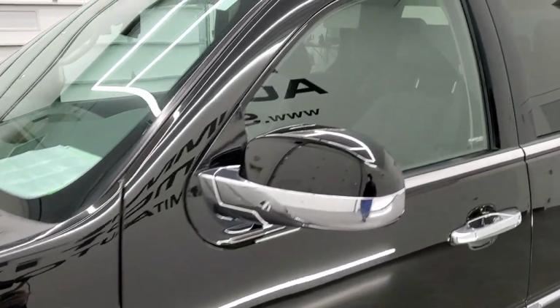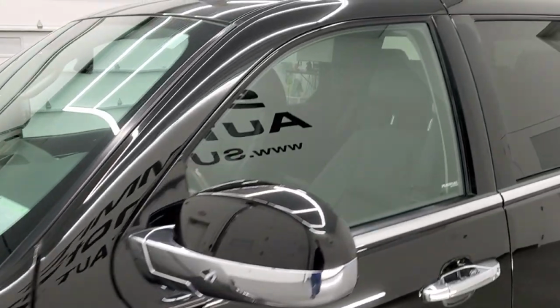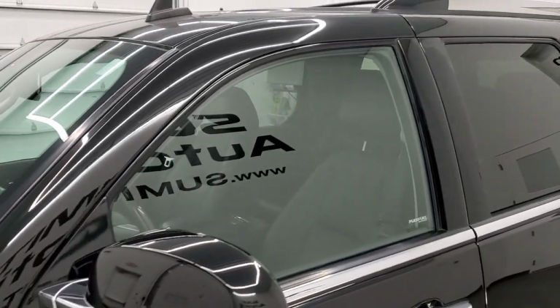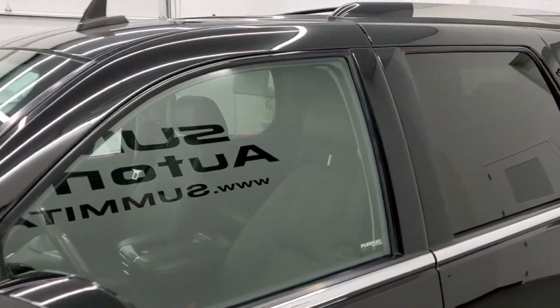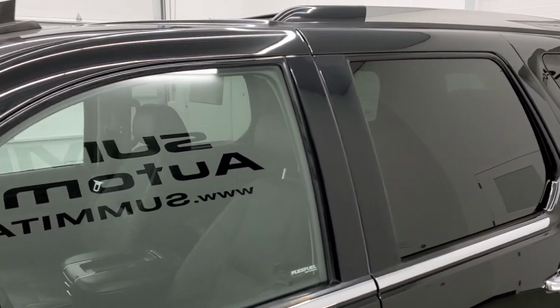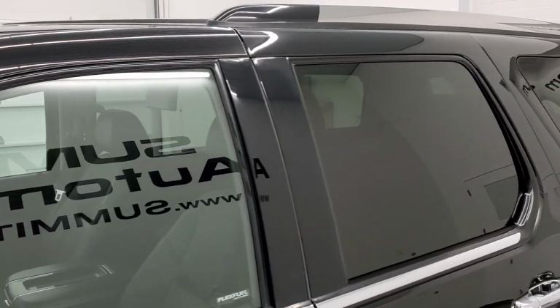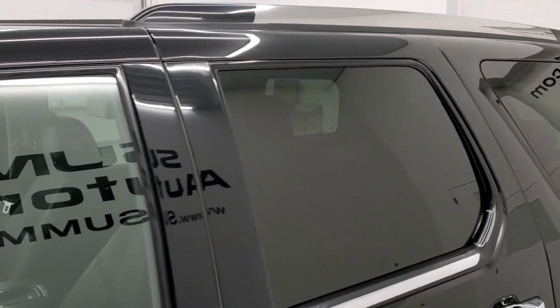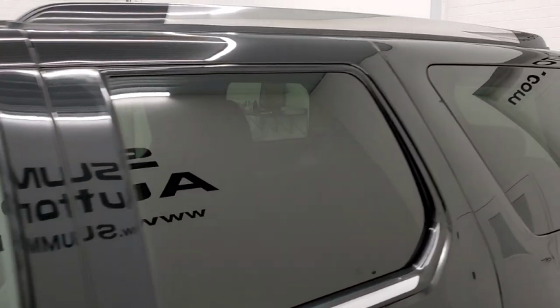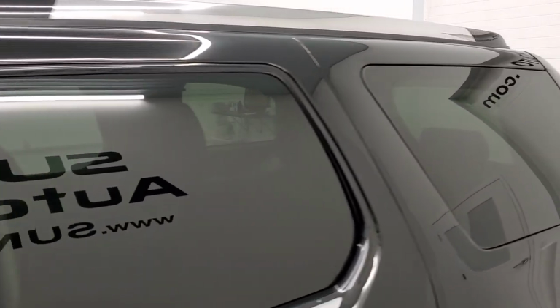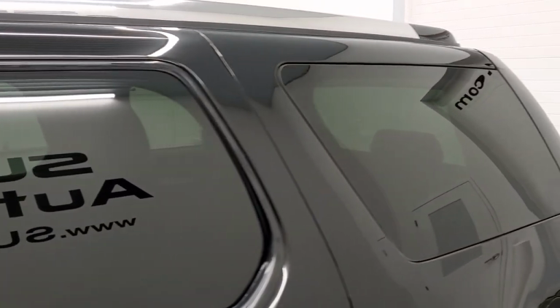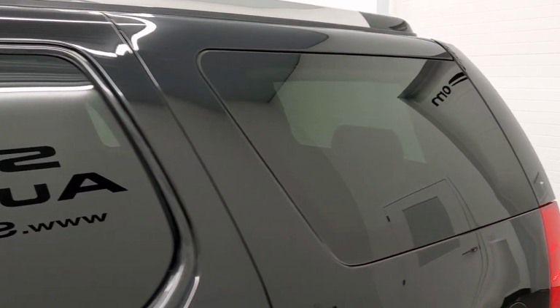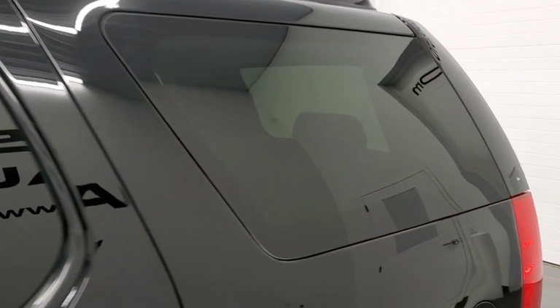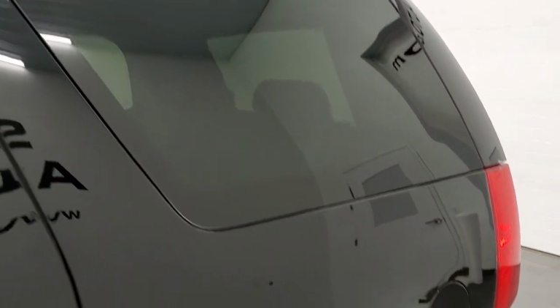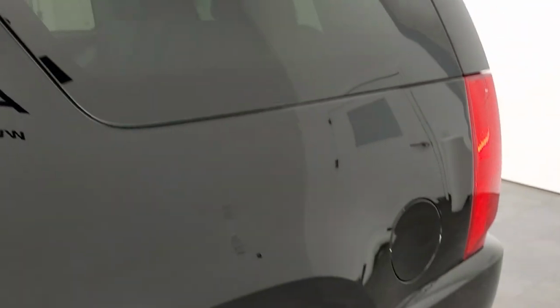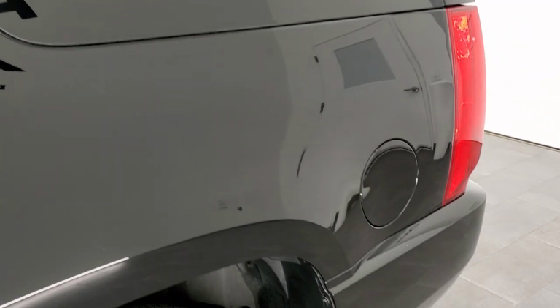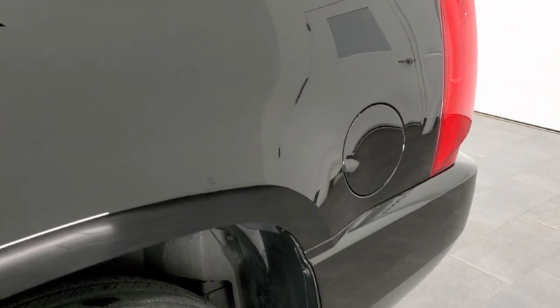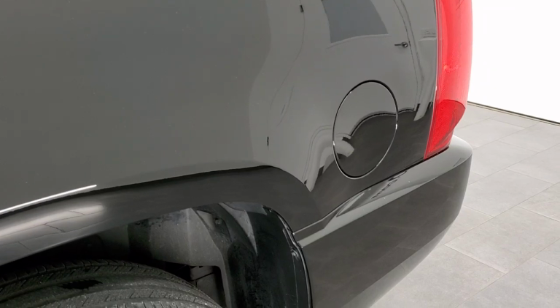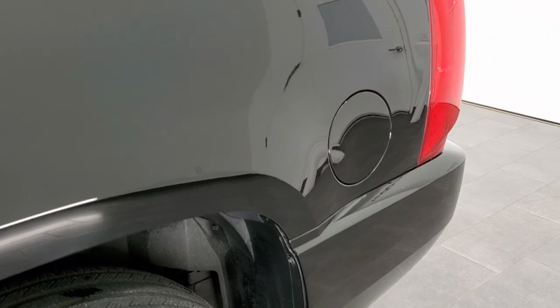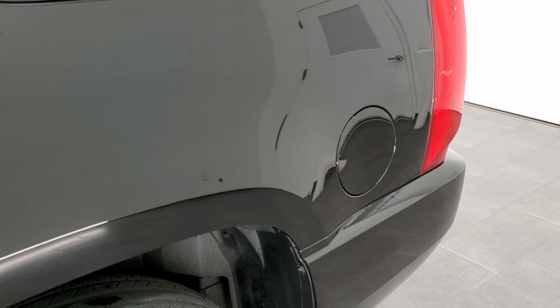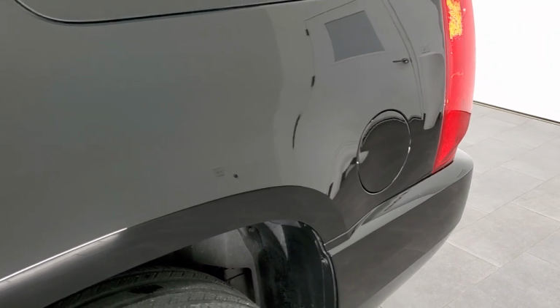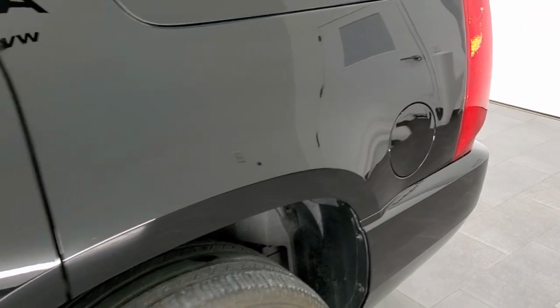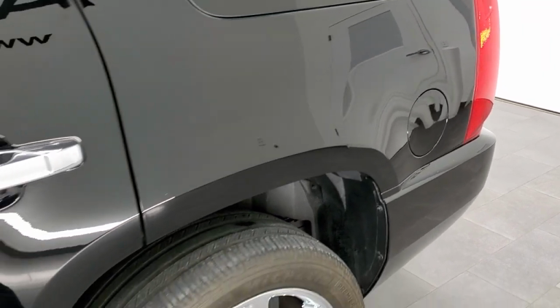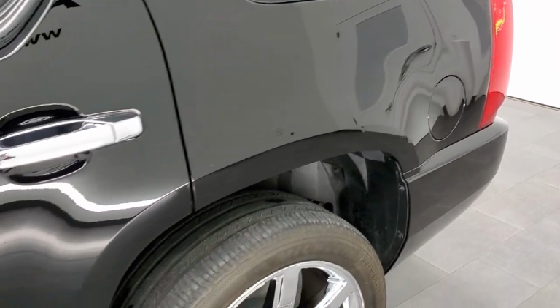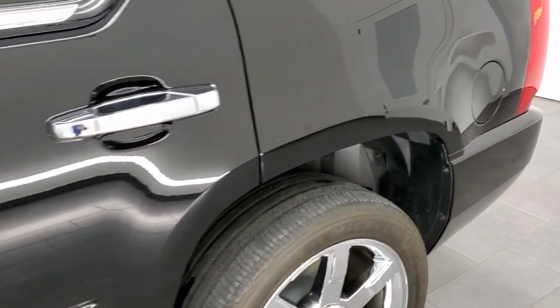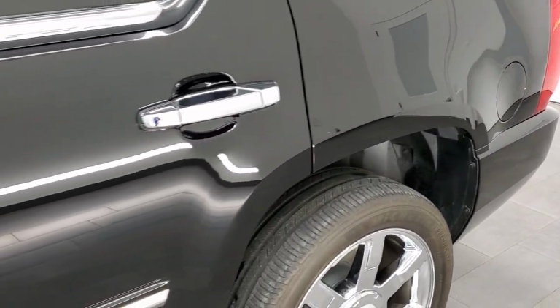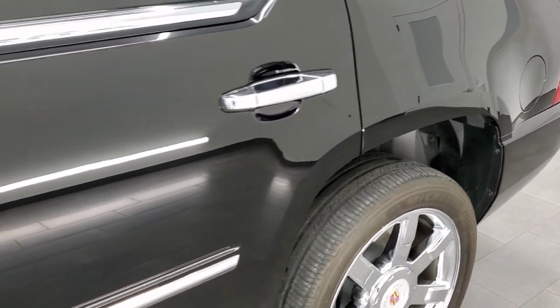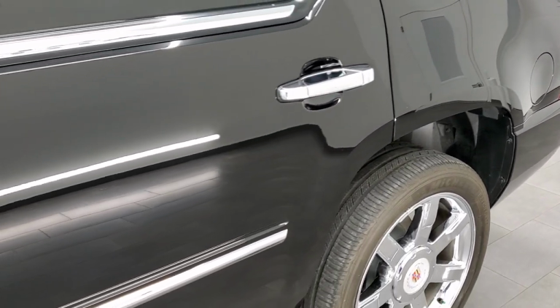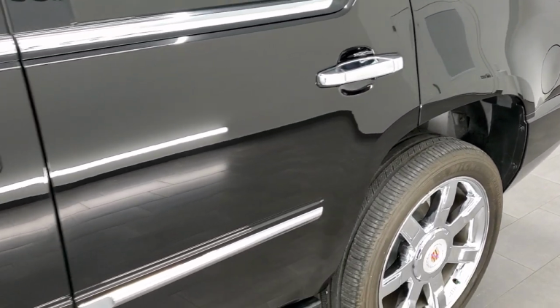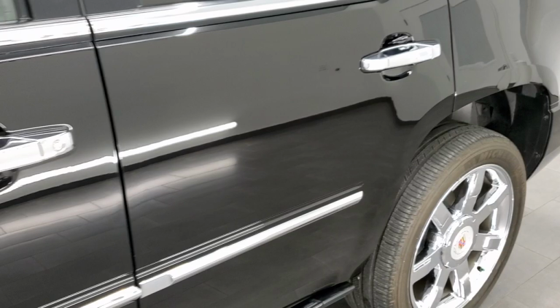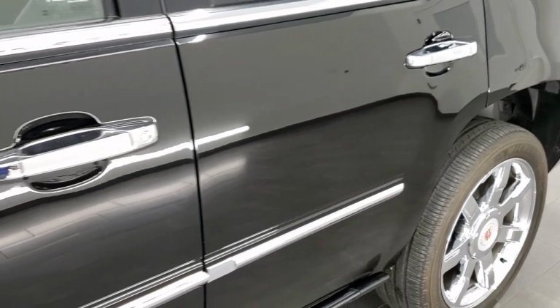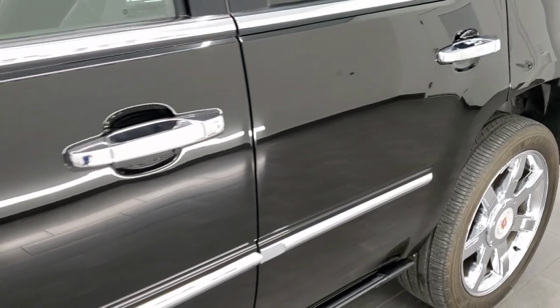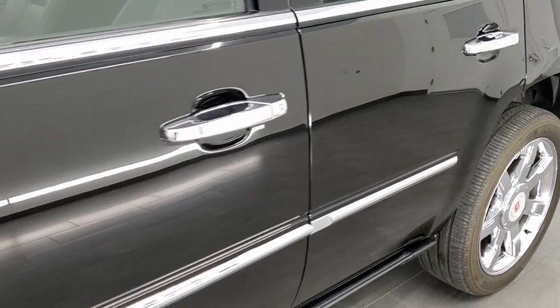If you have HD capabilities on your computer, tablet, smartphone, or television, I highly recommend turning them on right now, because it is your best way to check out the quality, condition, options, and cleanliness of the vehicle before seeing it in person.